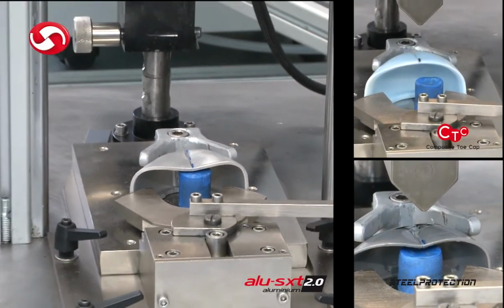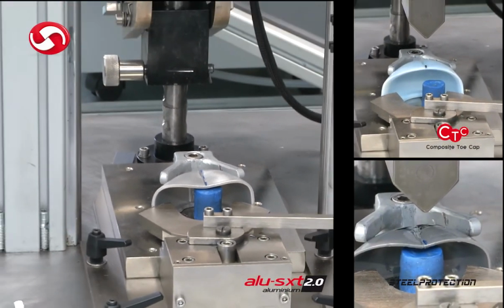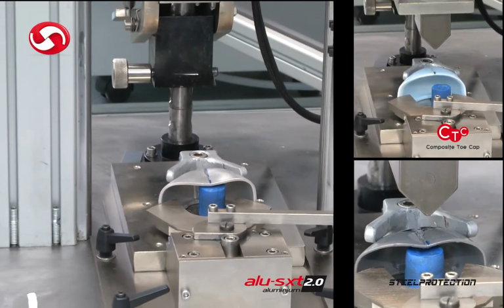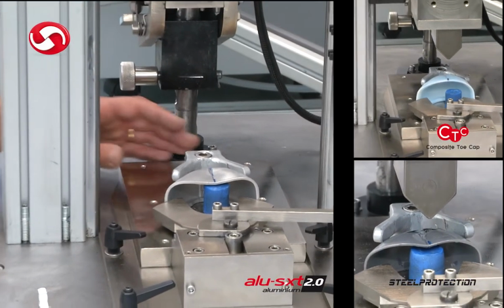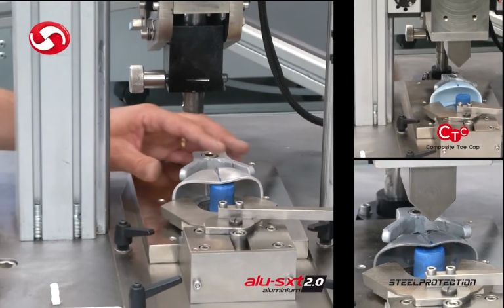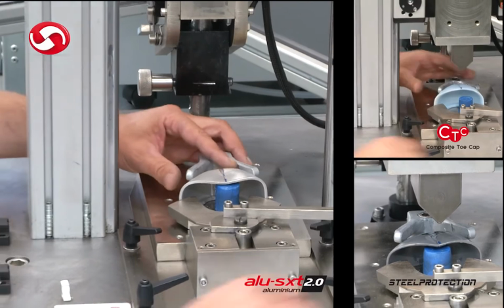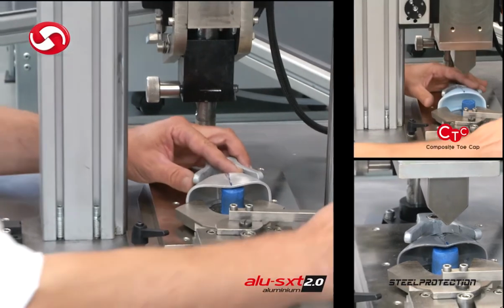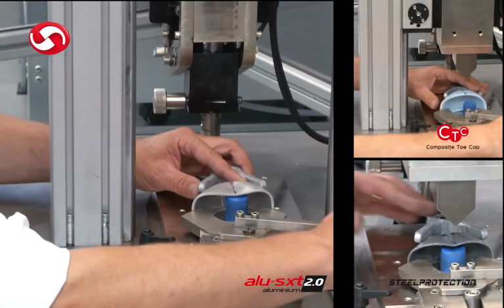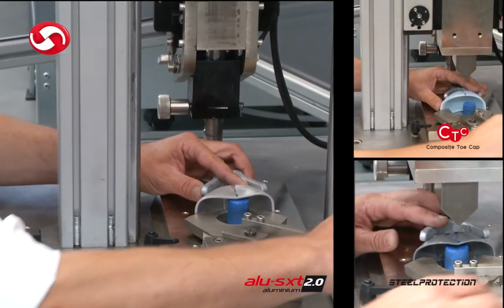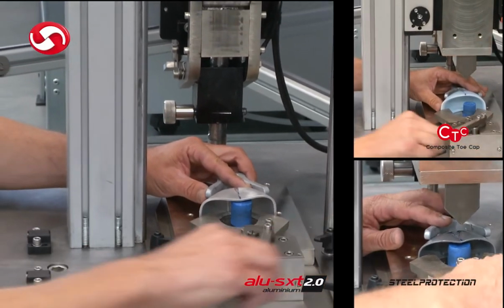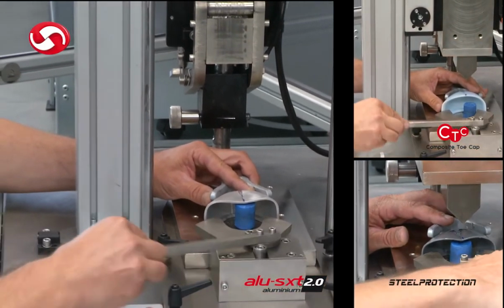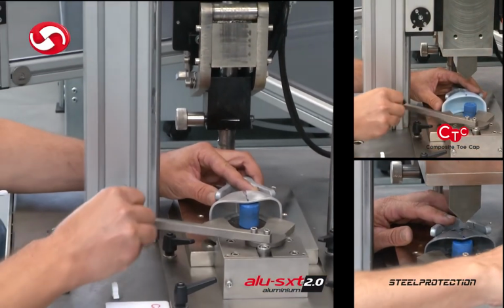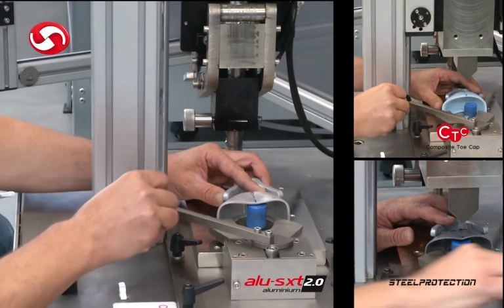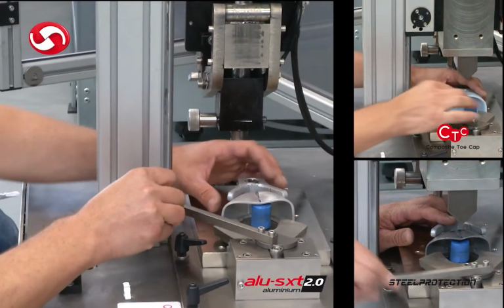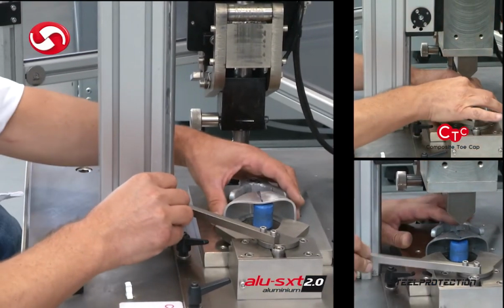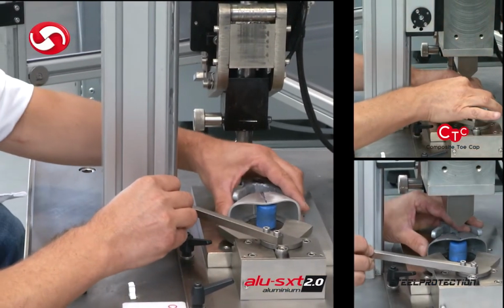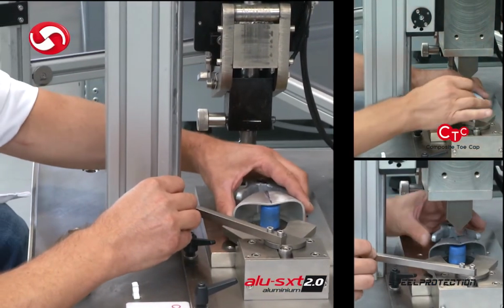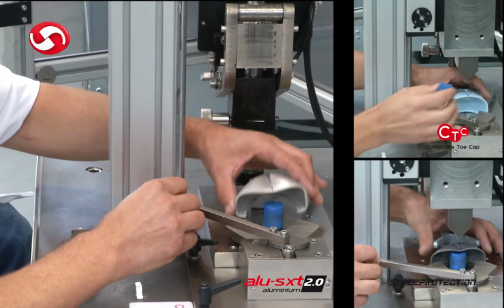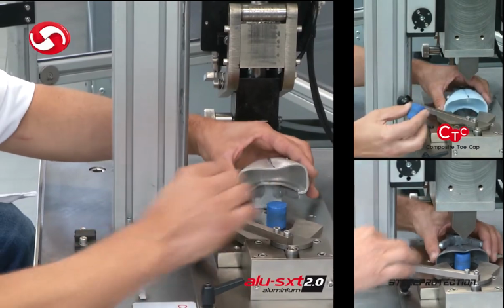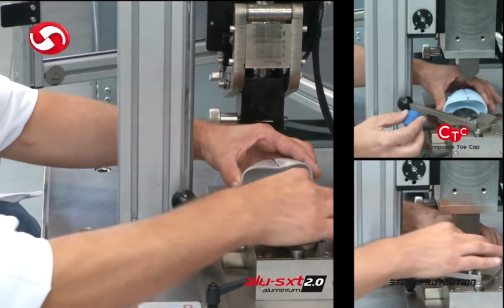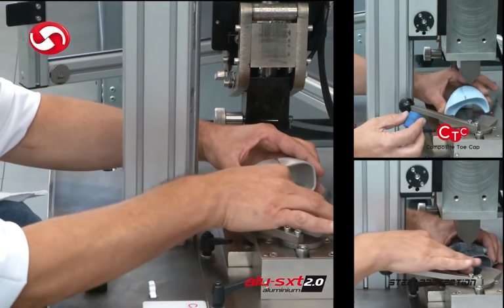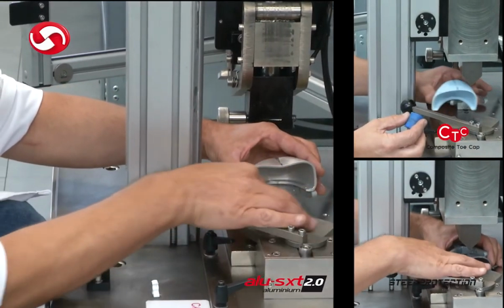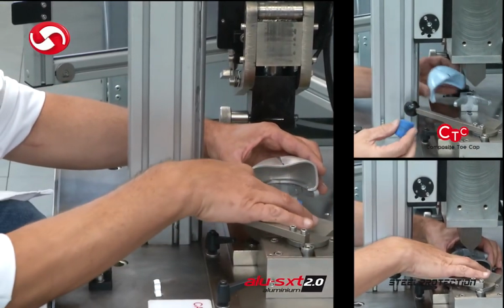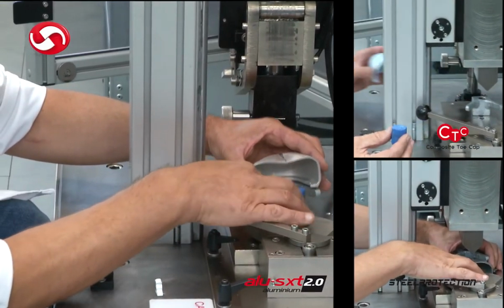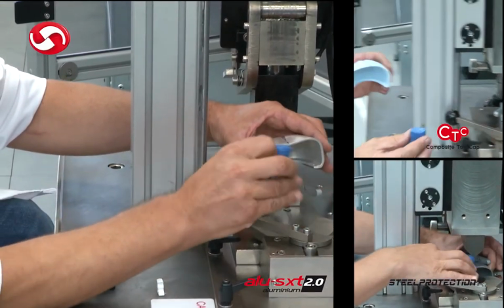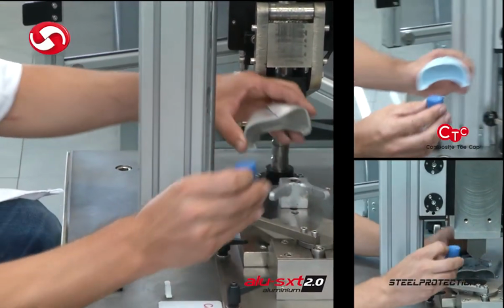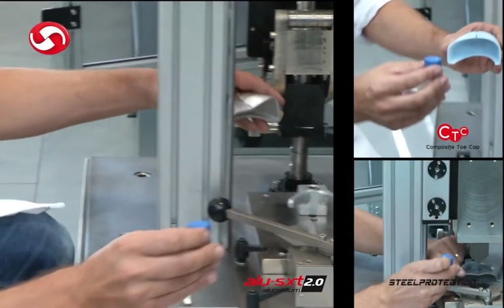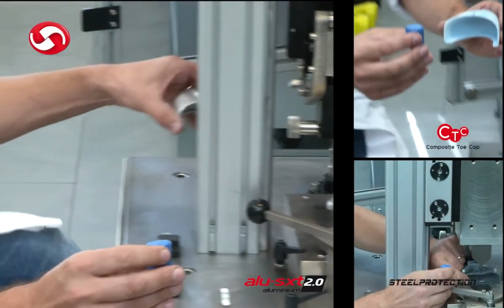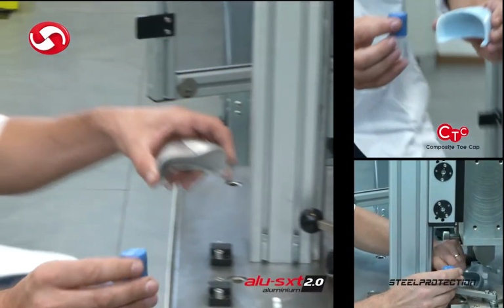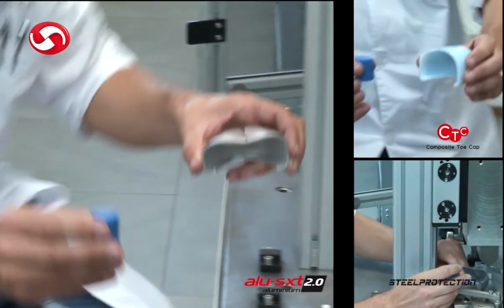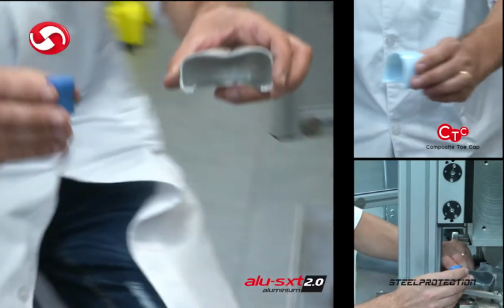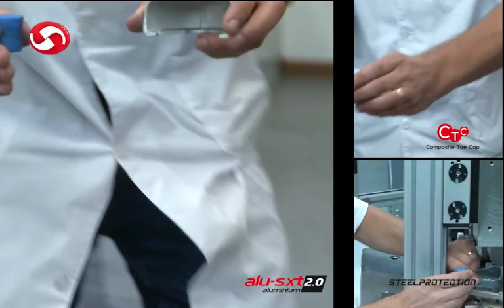It is an accredited laboratory and works in partnership with the world's most authoritative certification bodies, including TUV, CTC, Ricotest, CMAQ, SATRA and CSA.